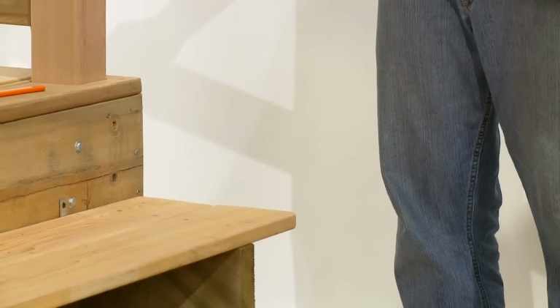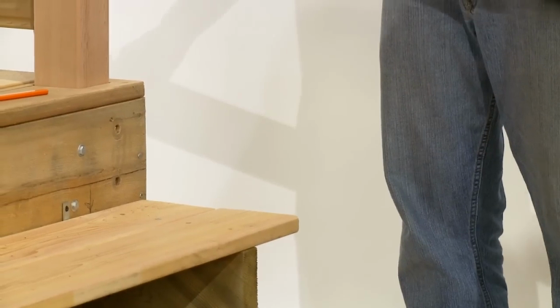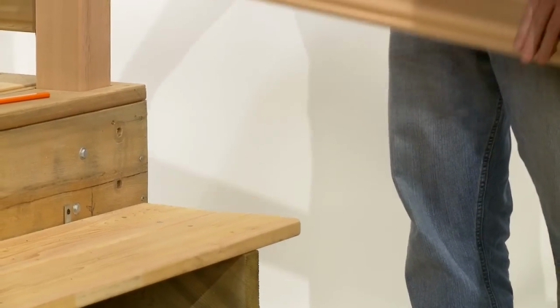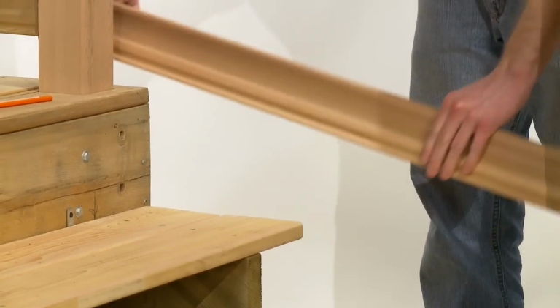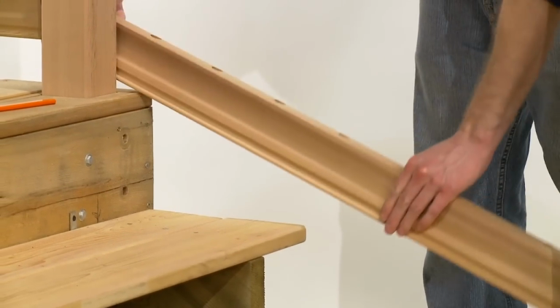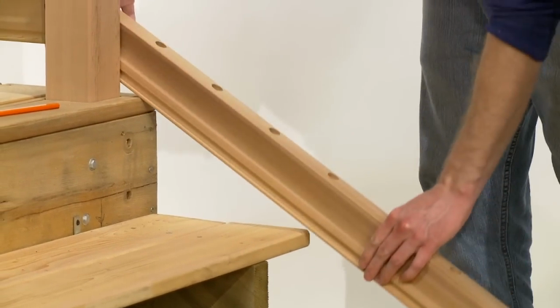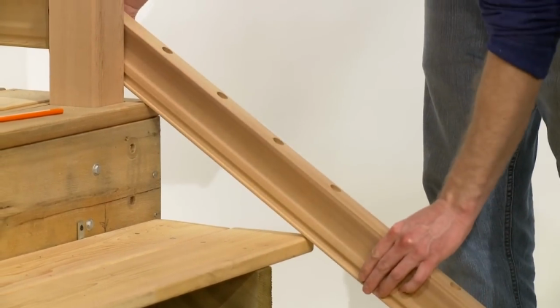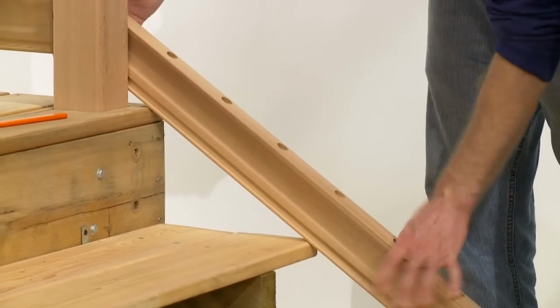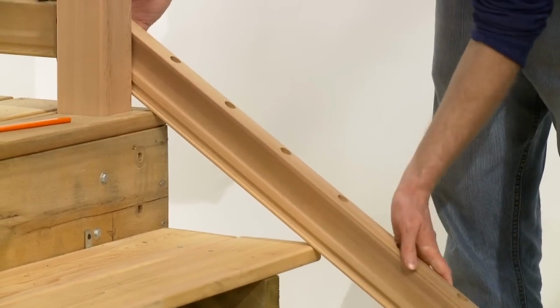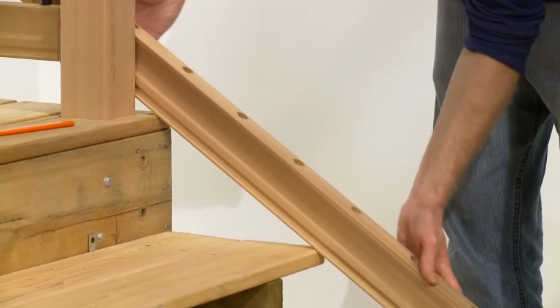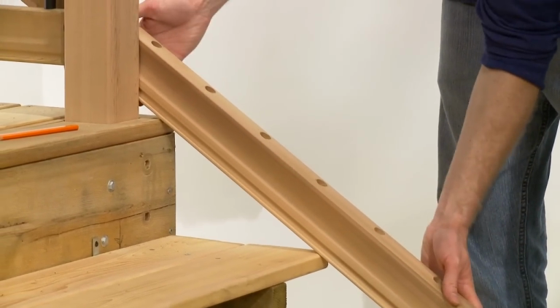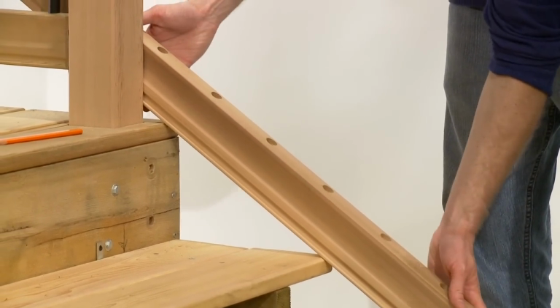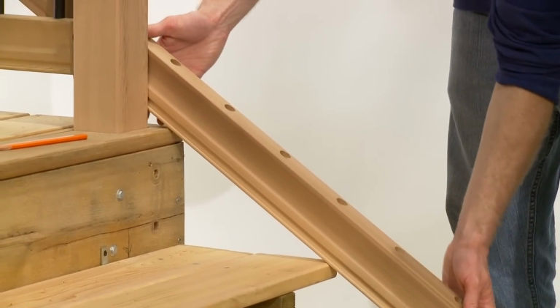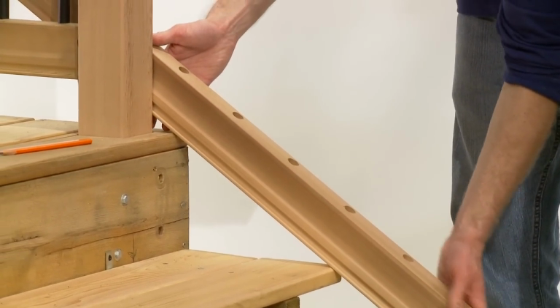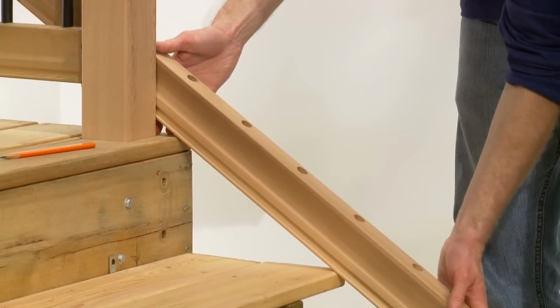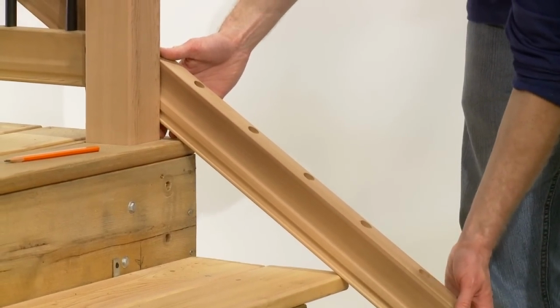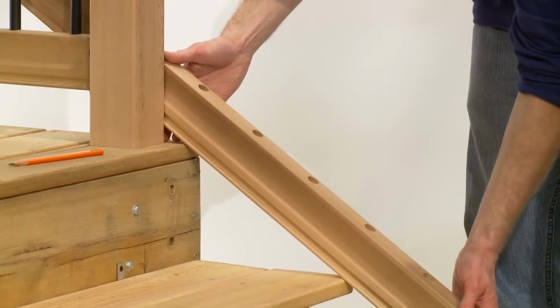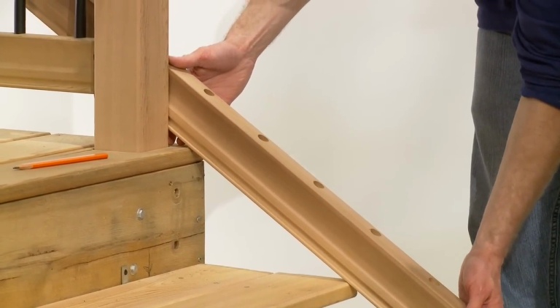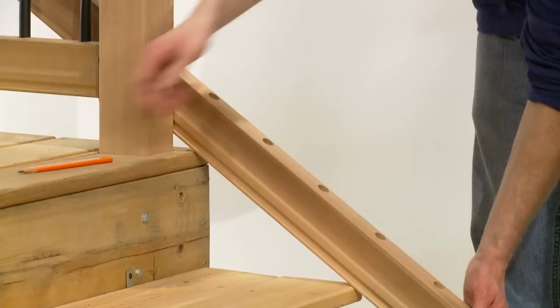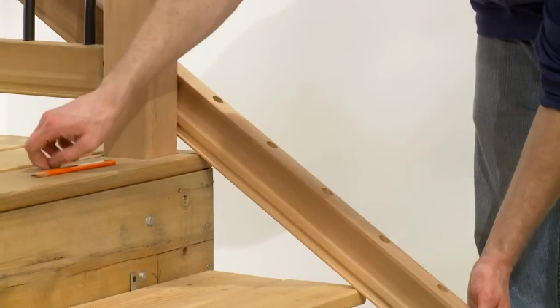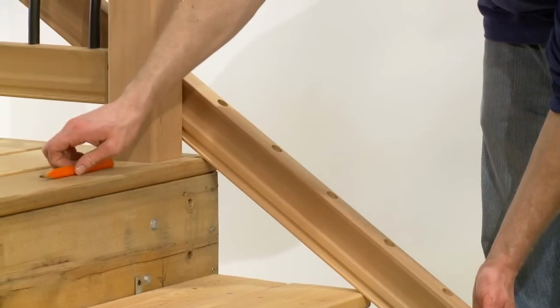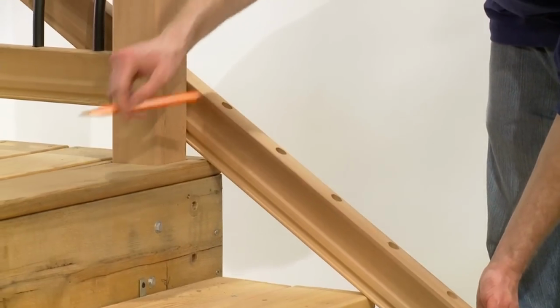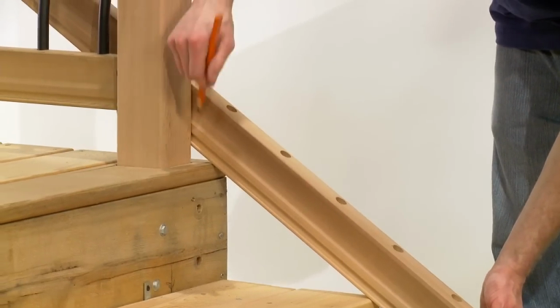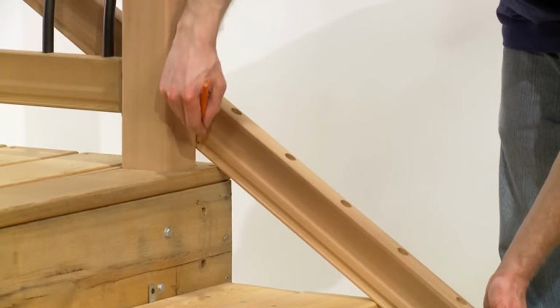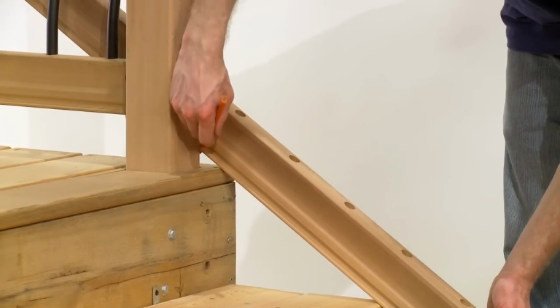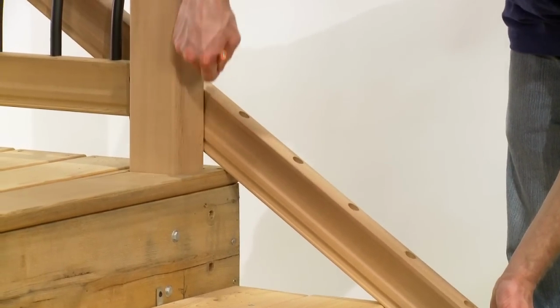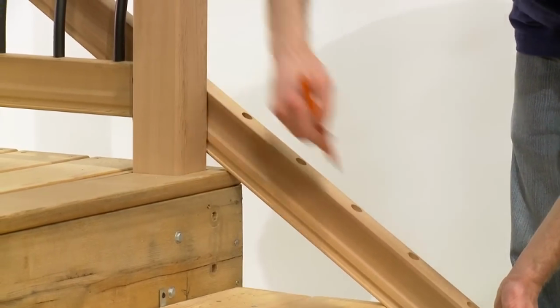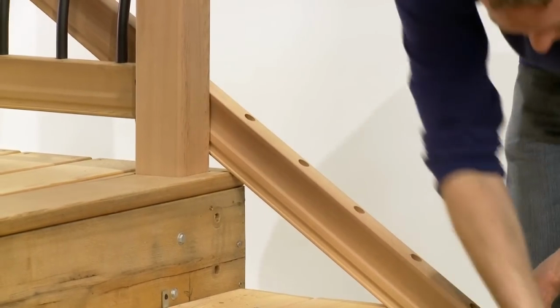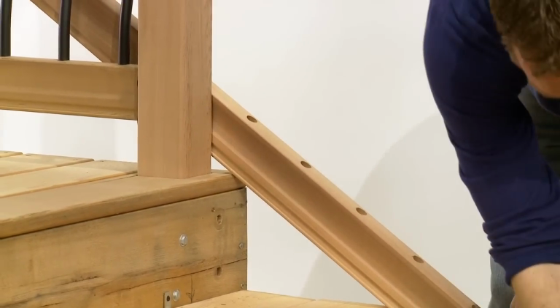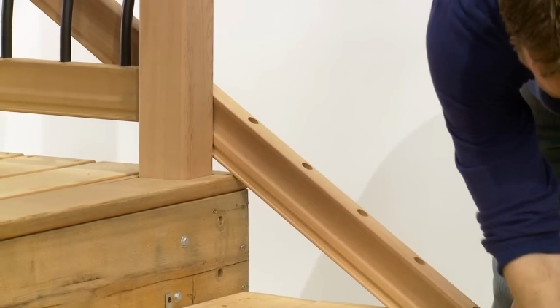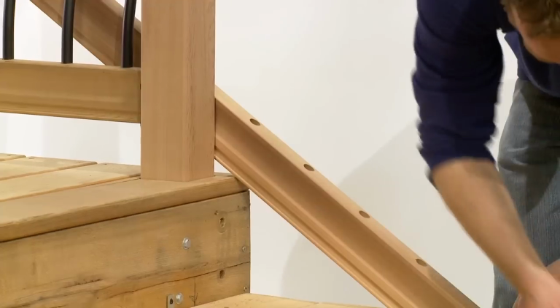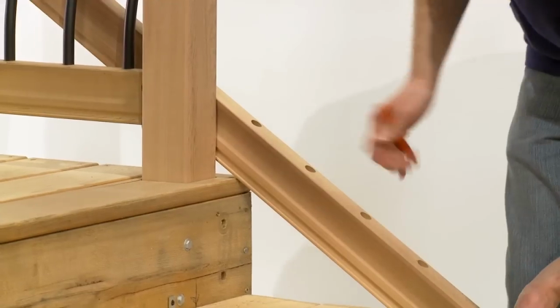With your posts in place, simply center the pre-drilled rail between the two posts on the edges of the steps. Move the rail until you have an equal distance from the outer hole at each end to the post, and mark with a pencil.